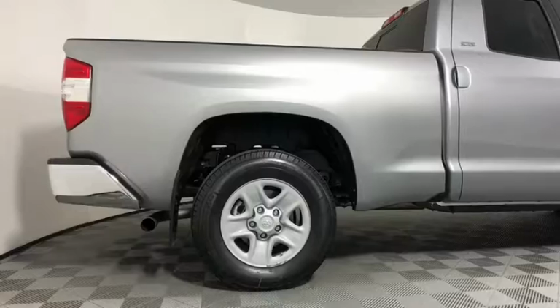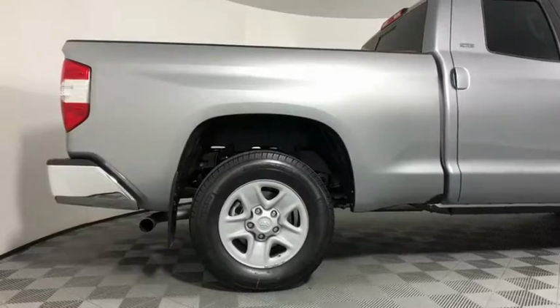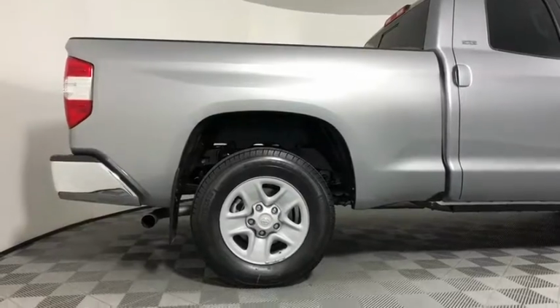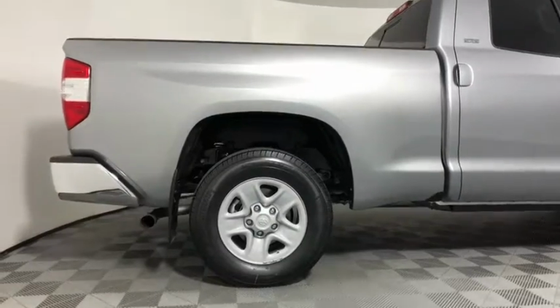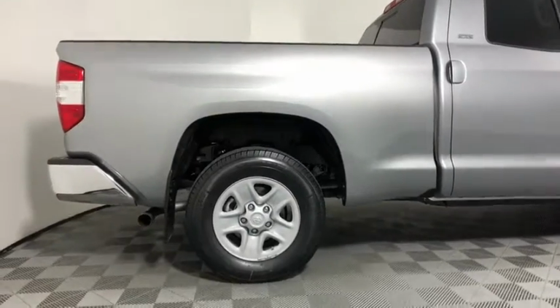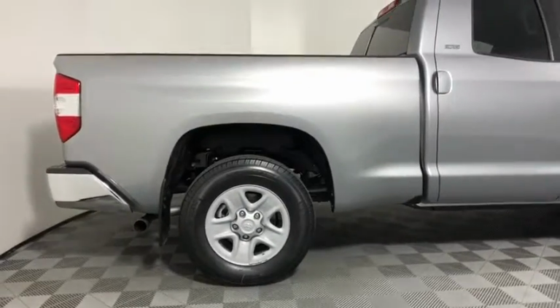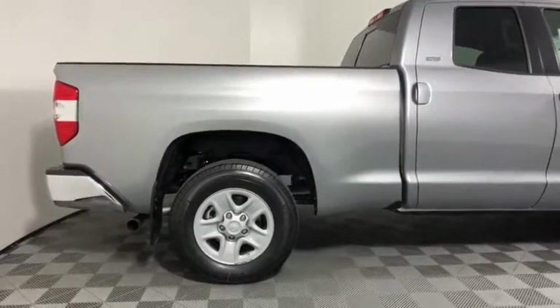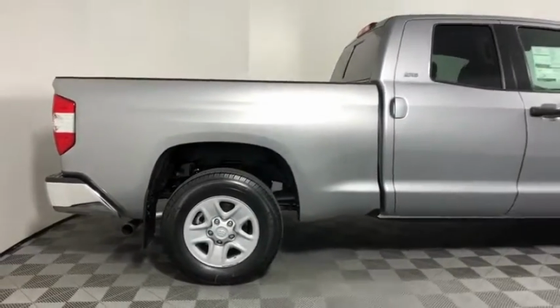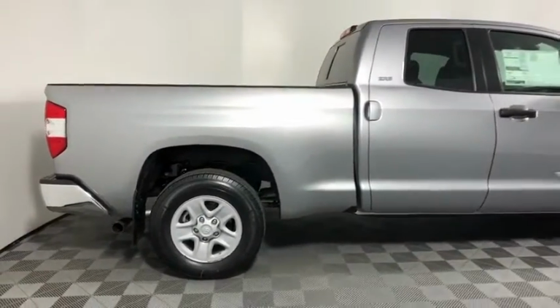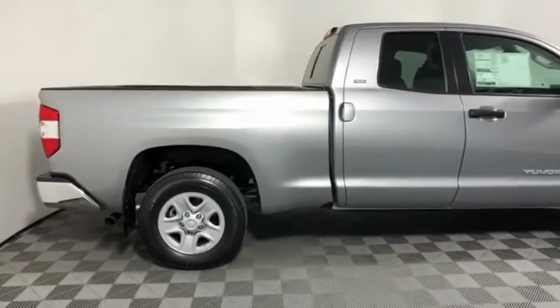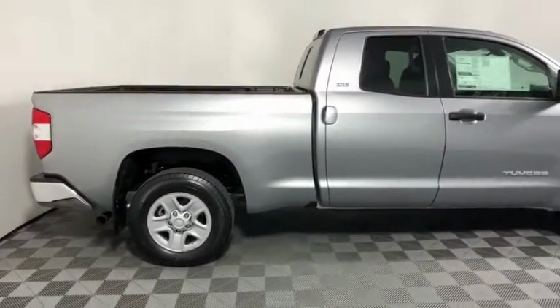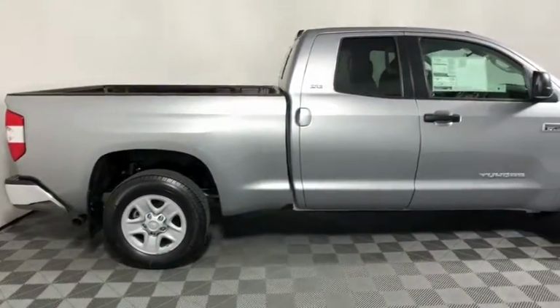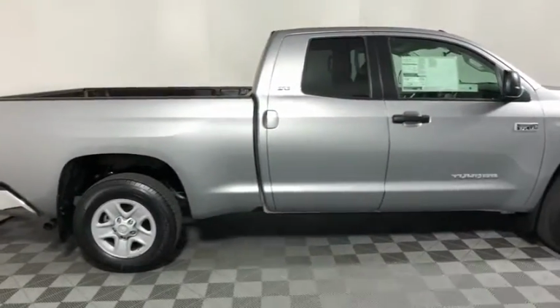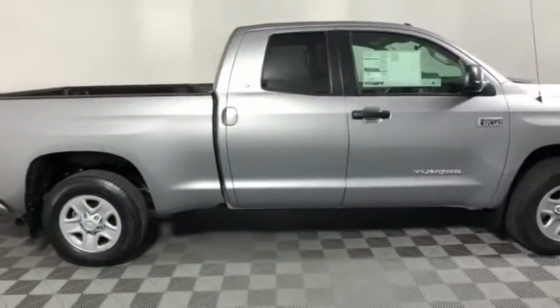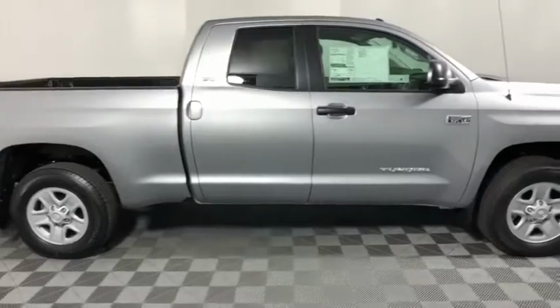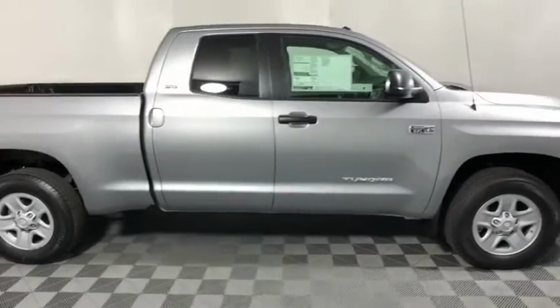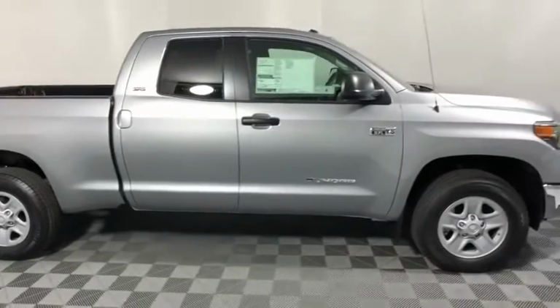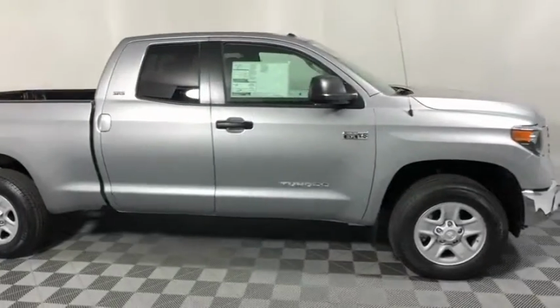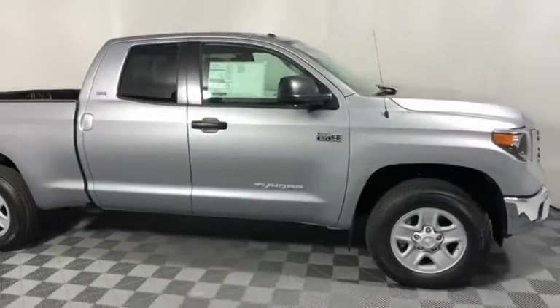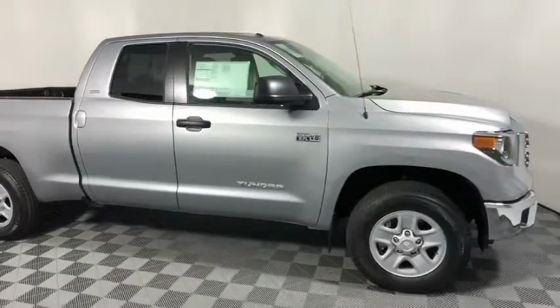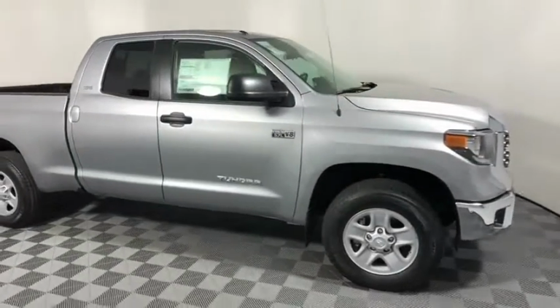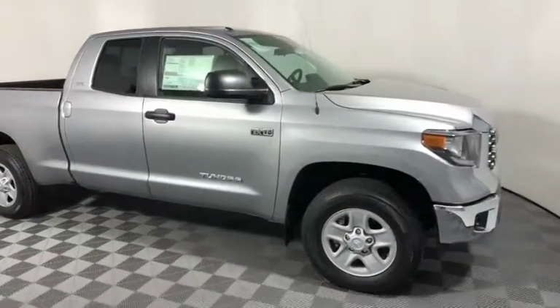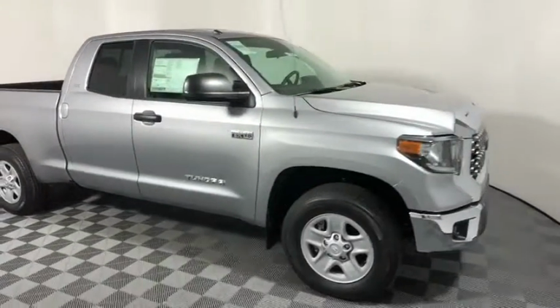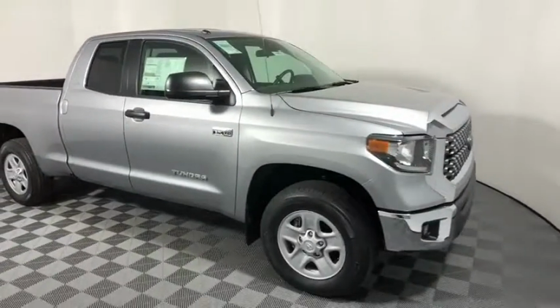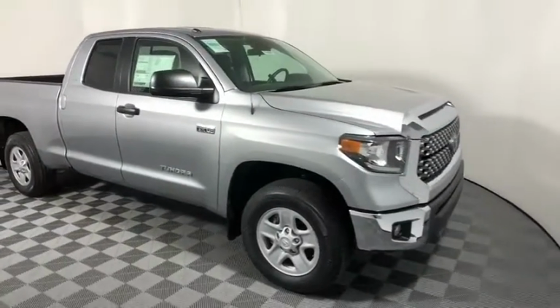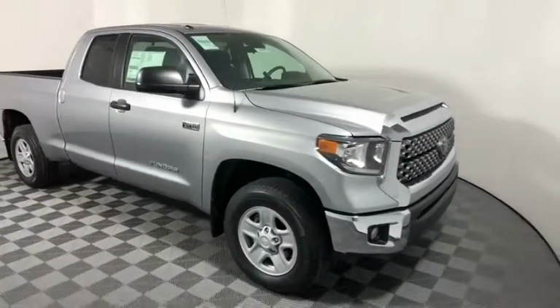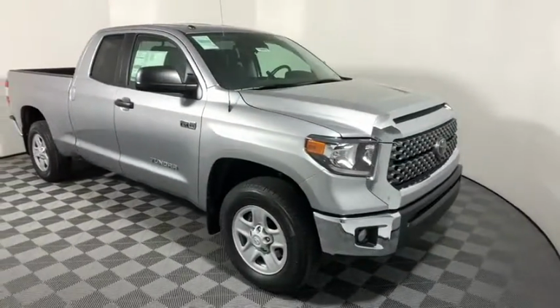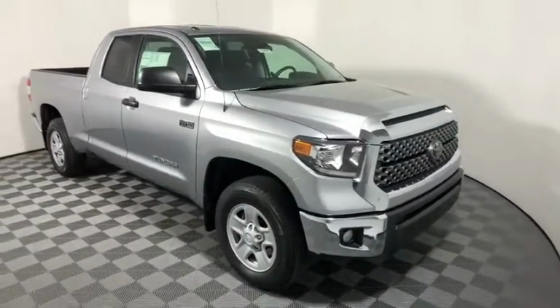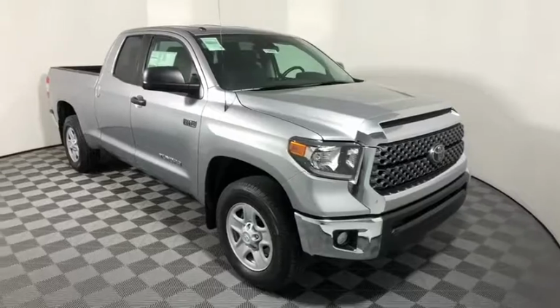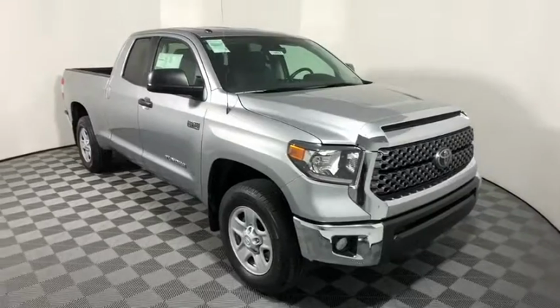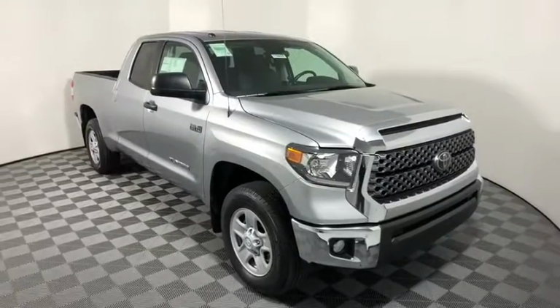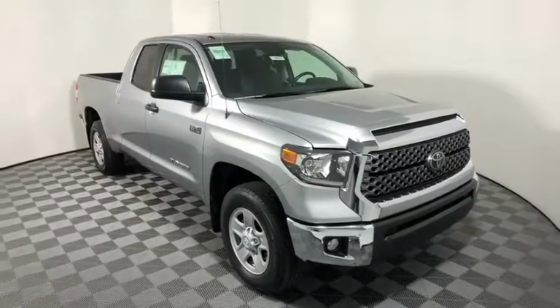The 2018 Toyota Tundra. The Tundra has a number of unique features useful for those using it as a work truck, including extra-large door handles, a deck rail system, and an integrated tow hitch.